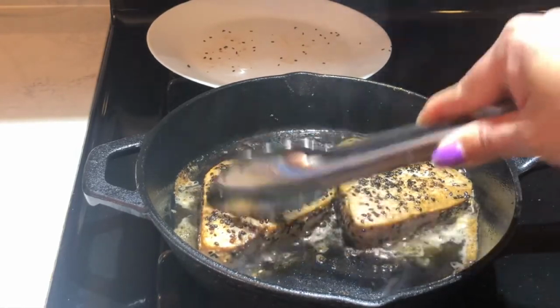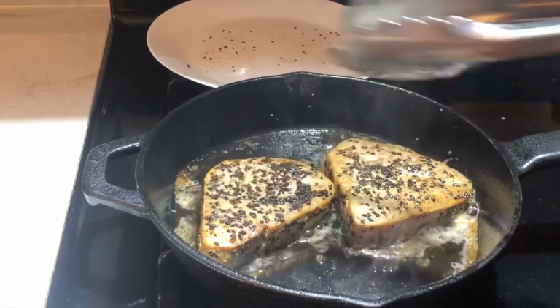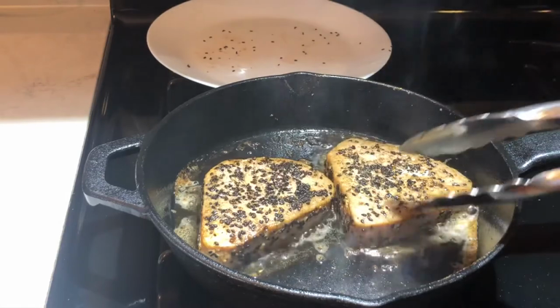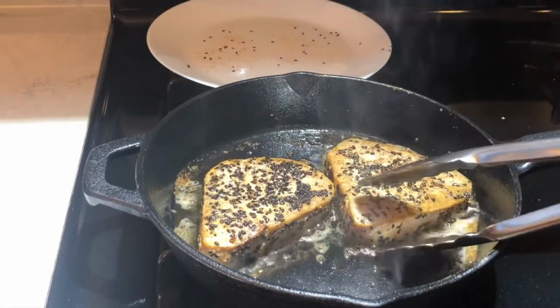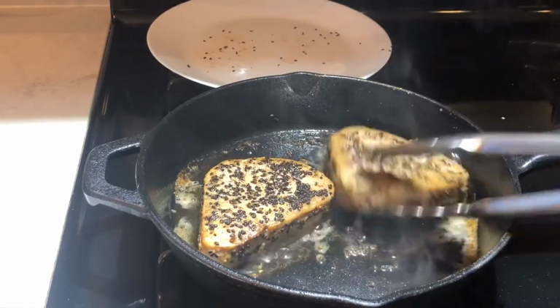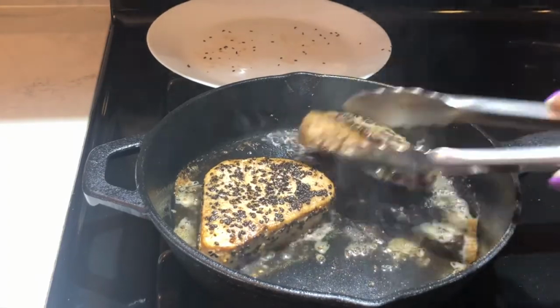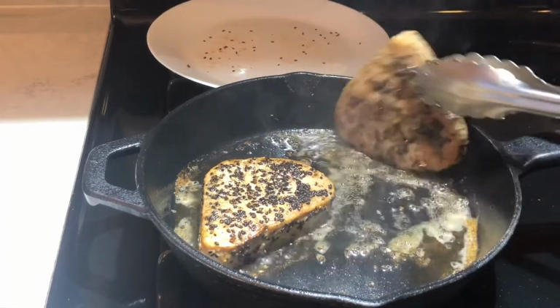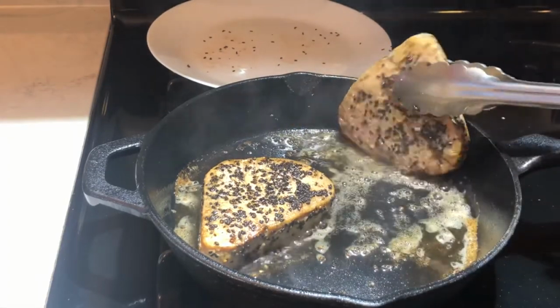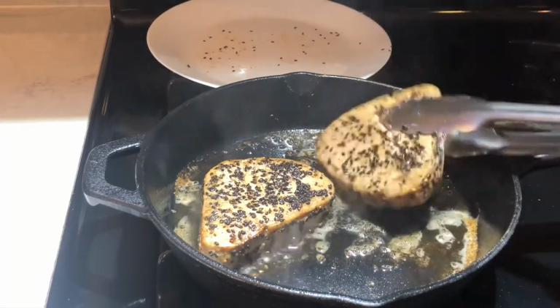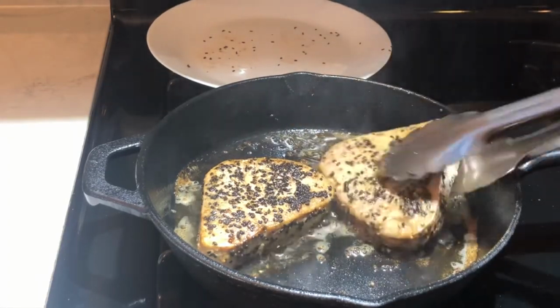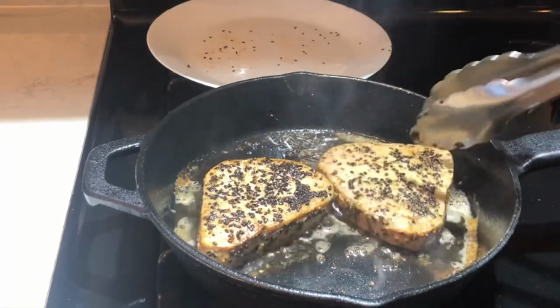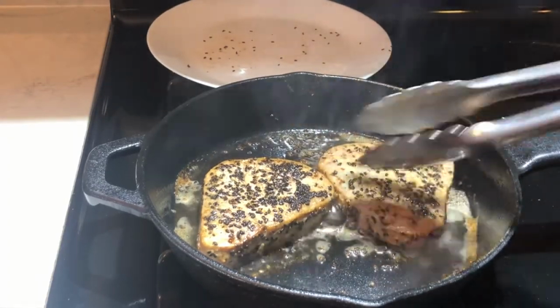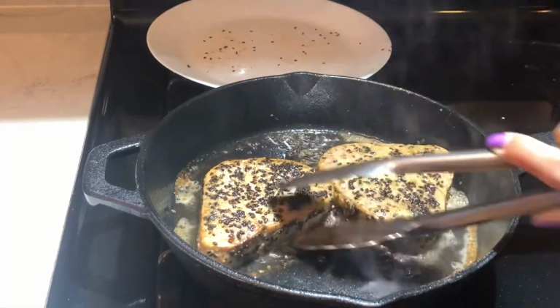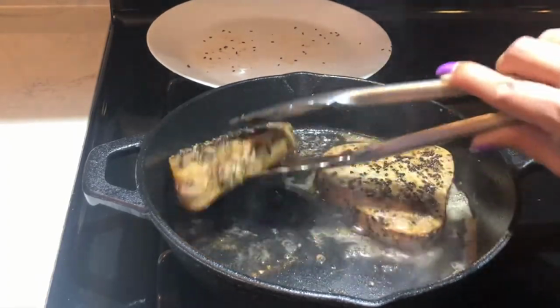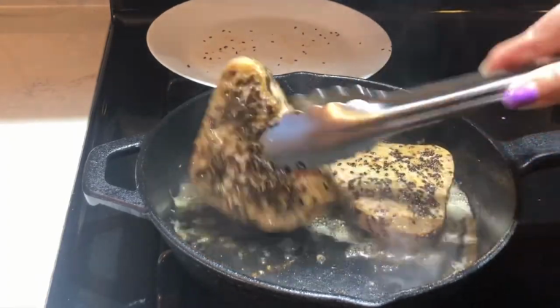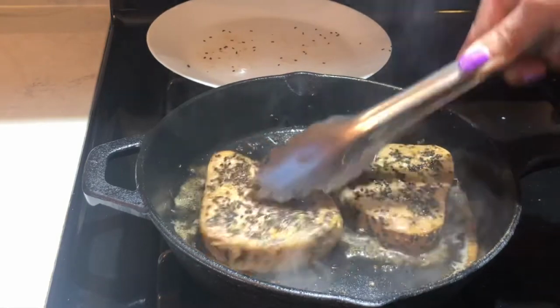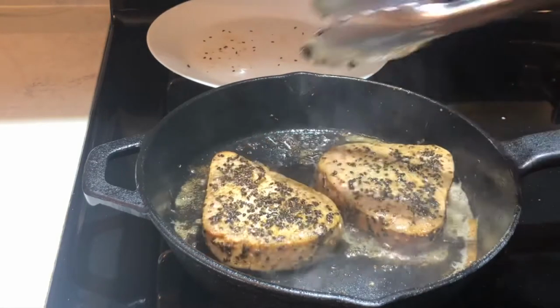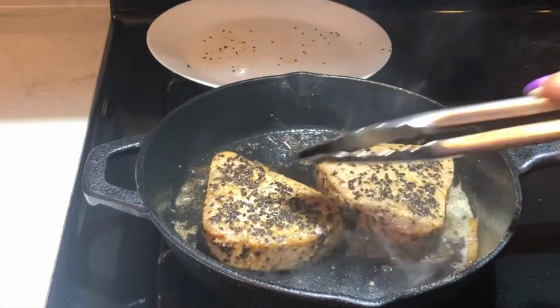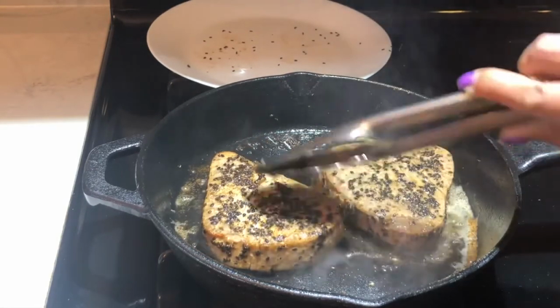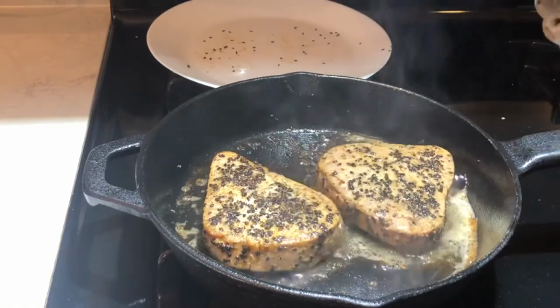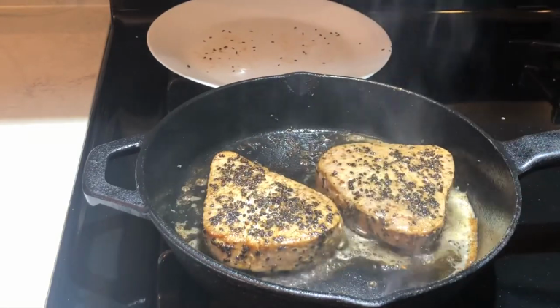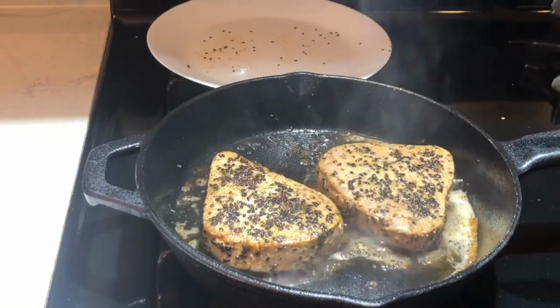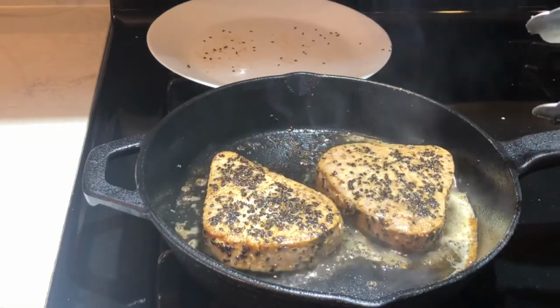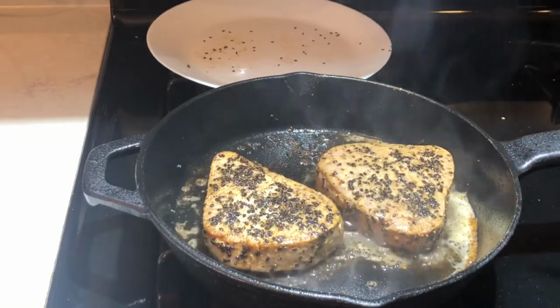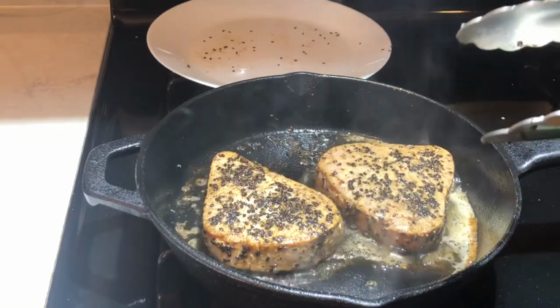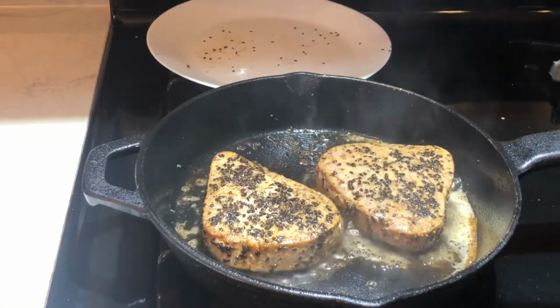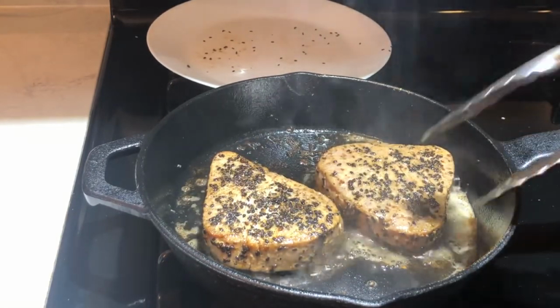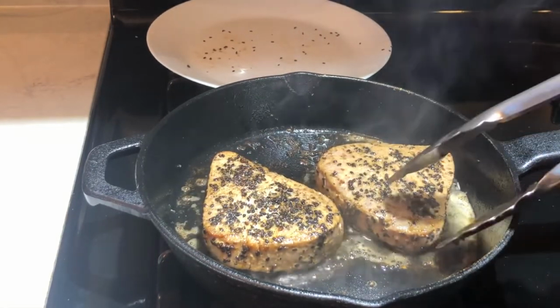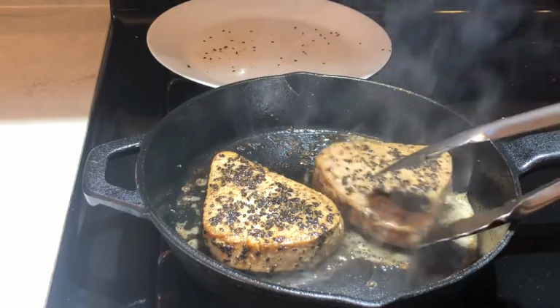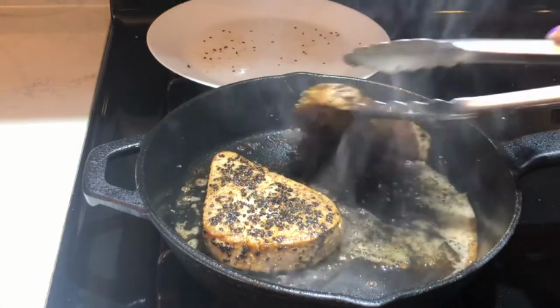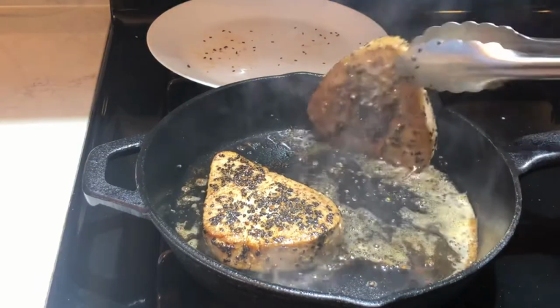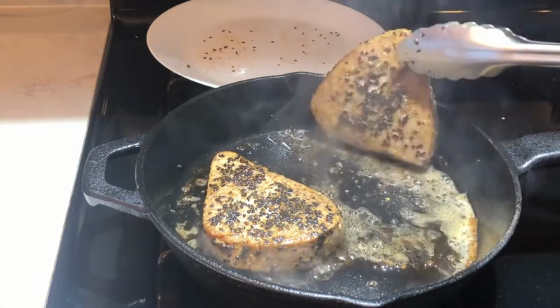Make sure you check them — if they're still soft in the middle, it means they're medium rare. You don't want to overcook the tuna. They won't taste that good anymore if they're overcooked.